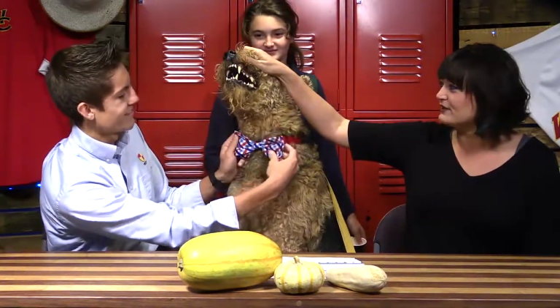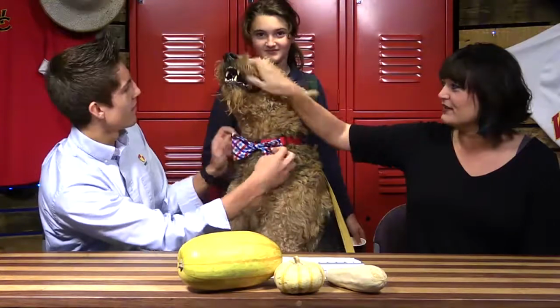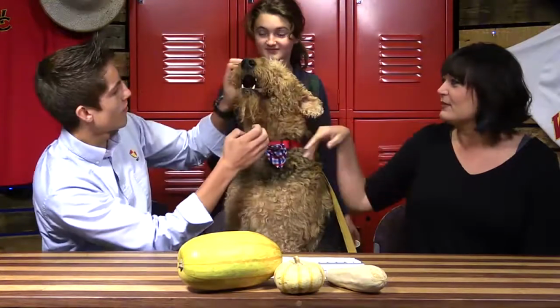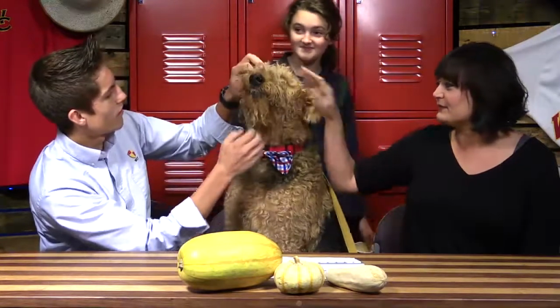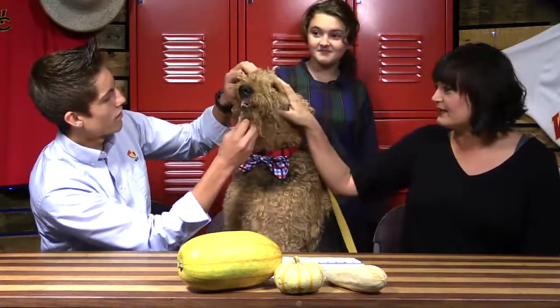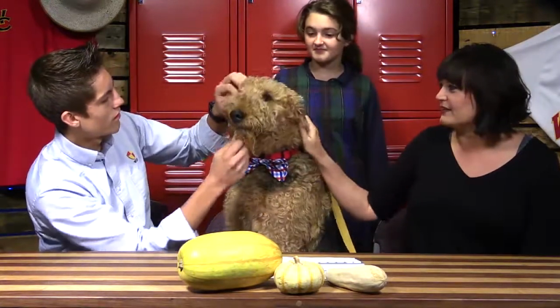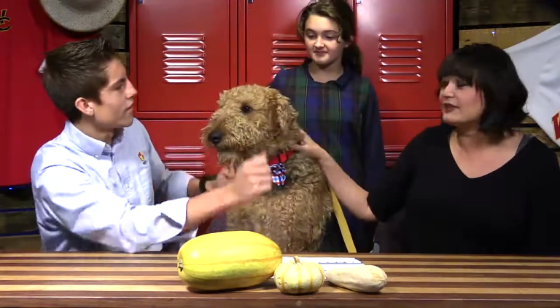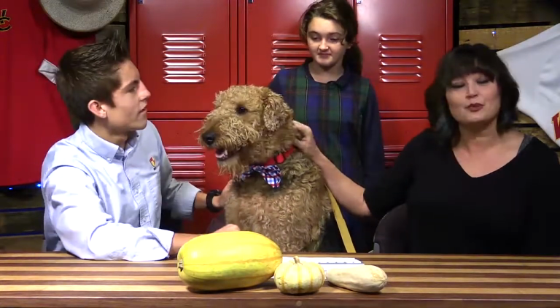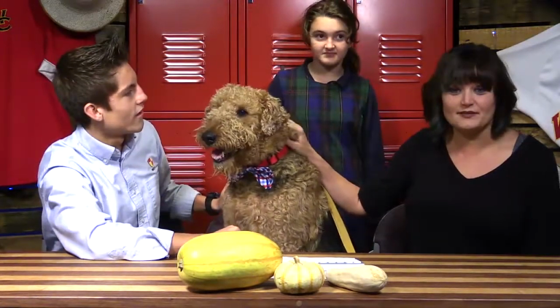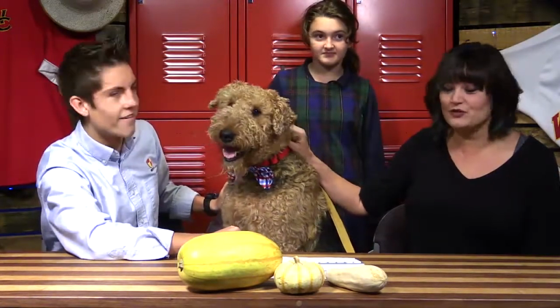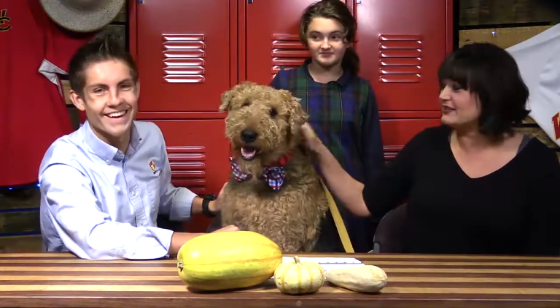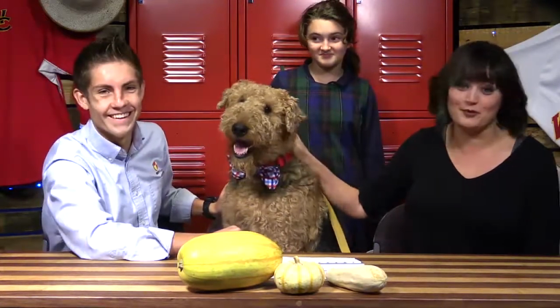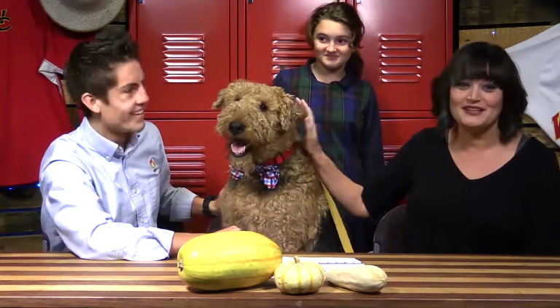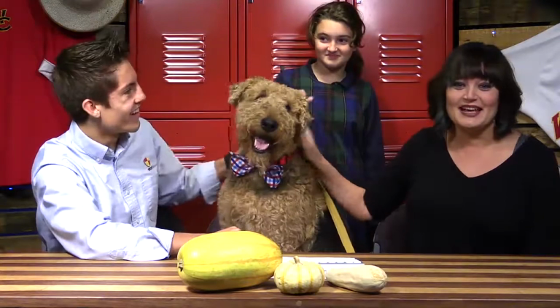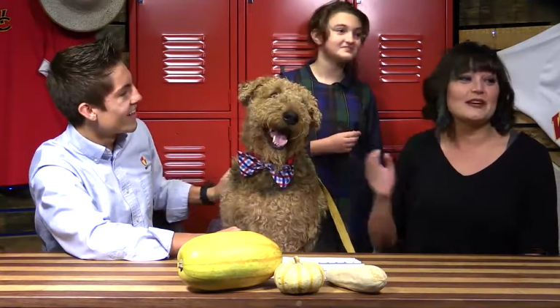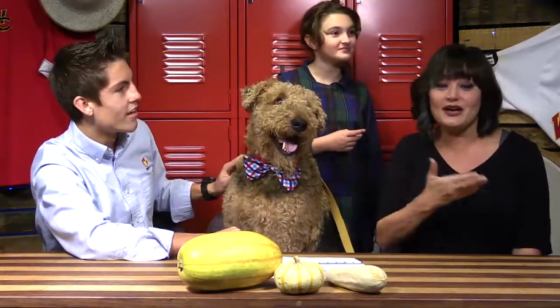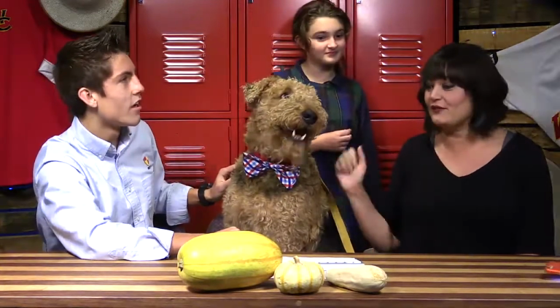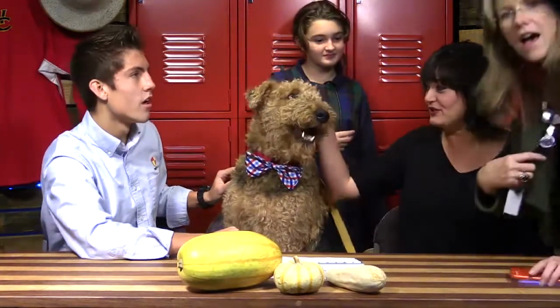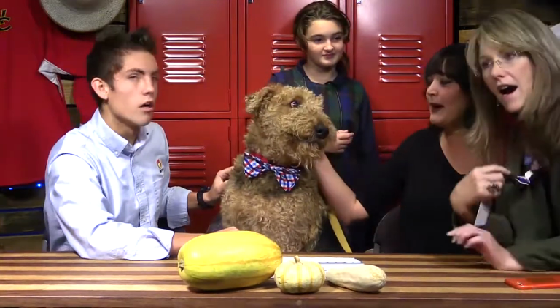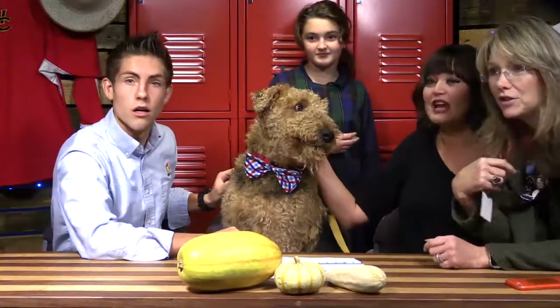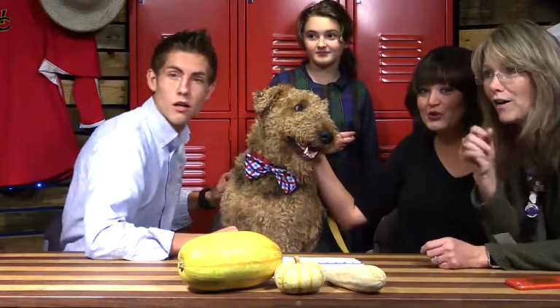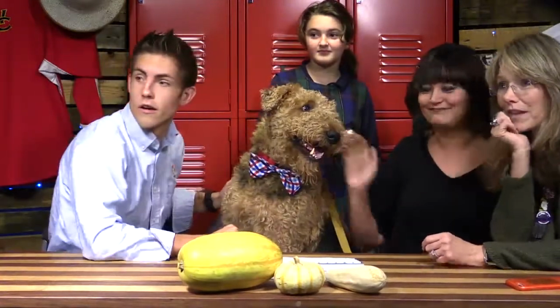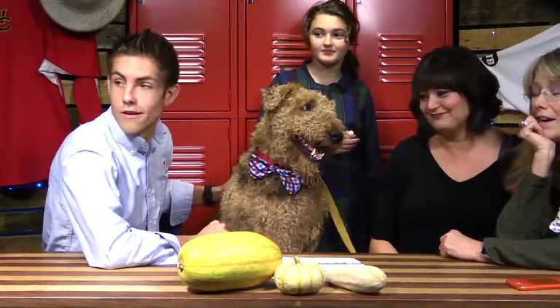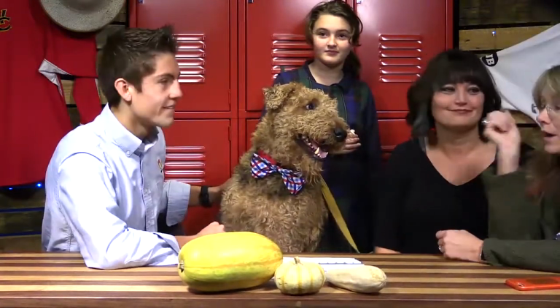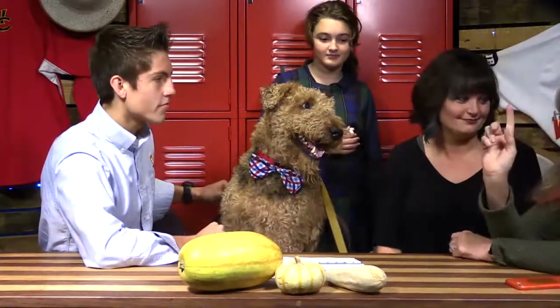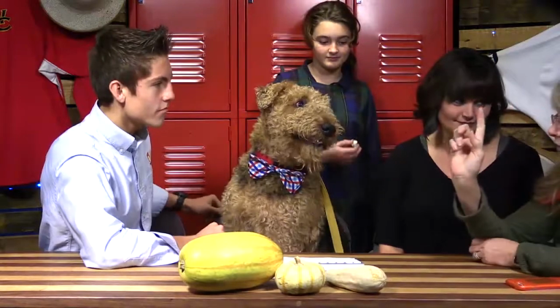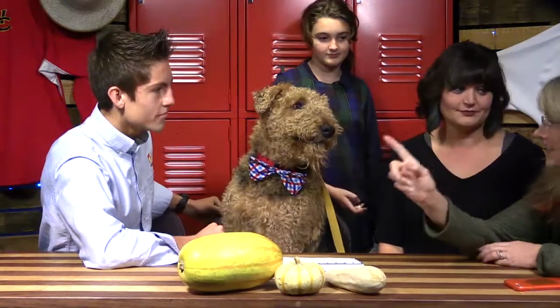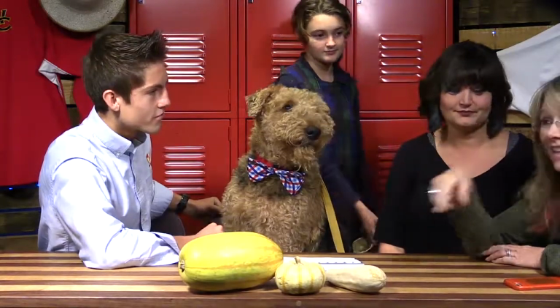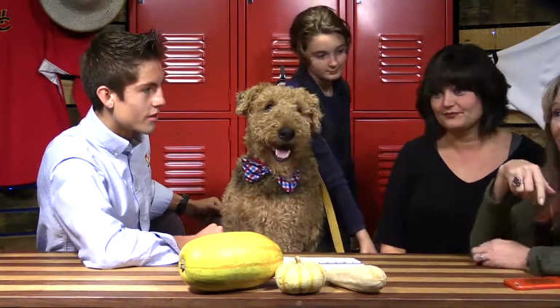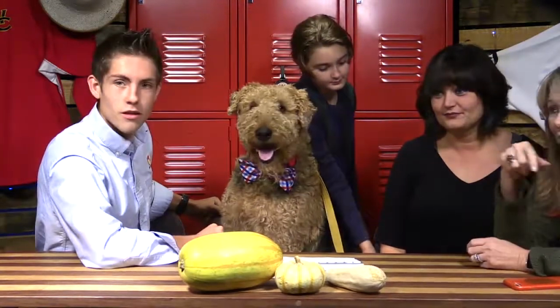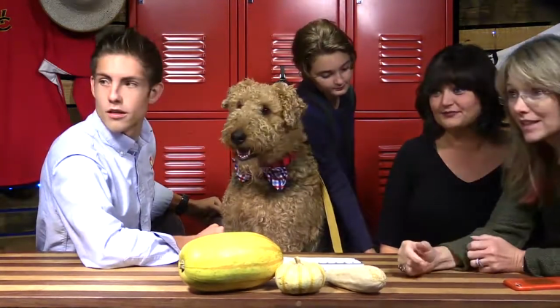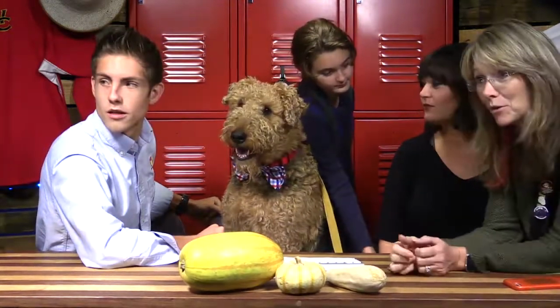You see those teeth? Oh wow. But he doesn't bite. He's not the brightest of the bunch, but he's lovable. And Mrs. McHale has a lot of information about Airedales. So a fascinating thing with Airedales.